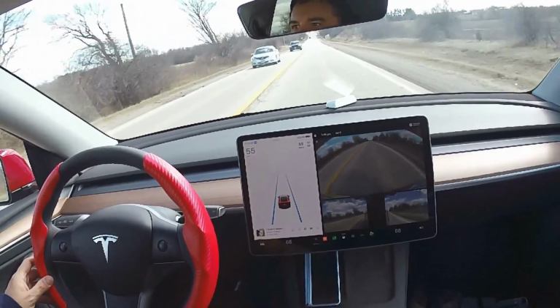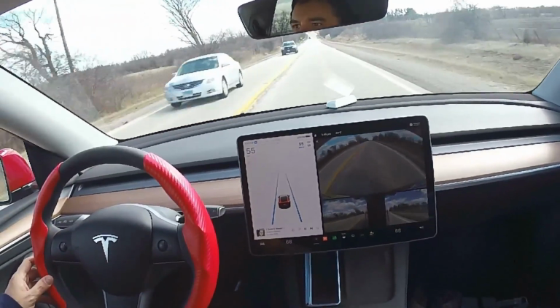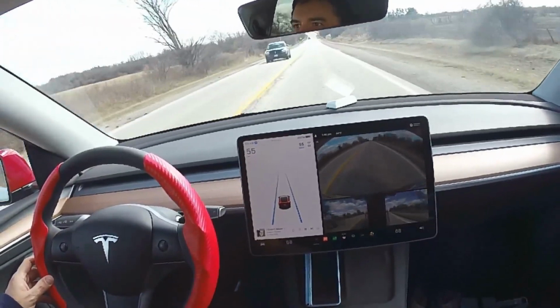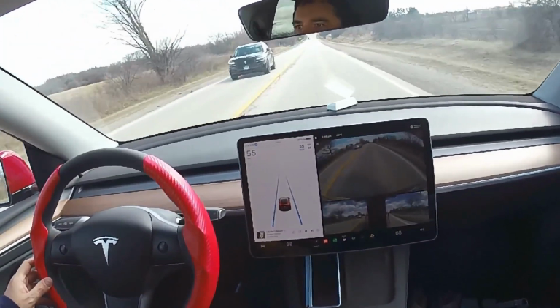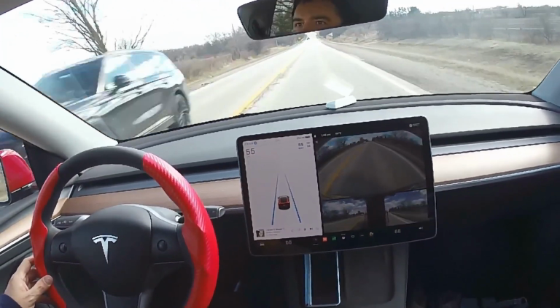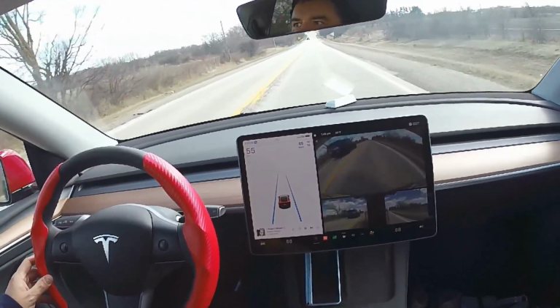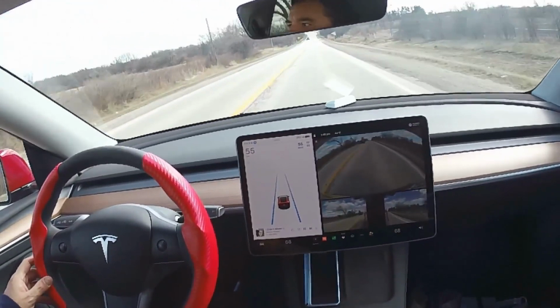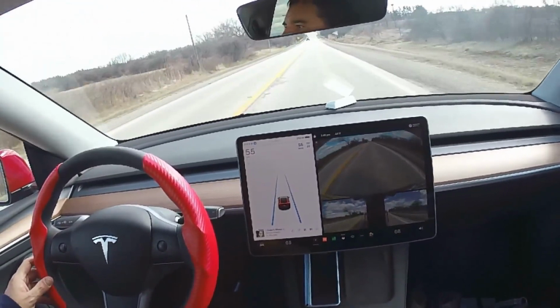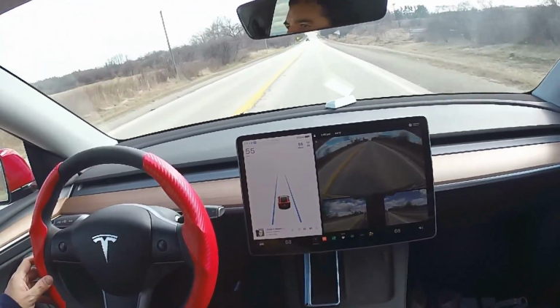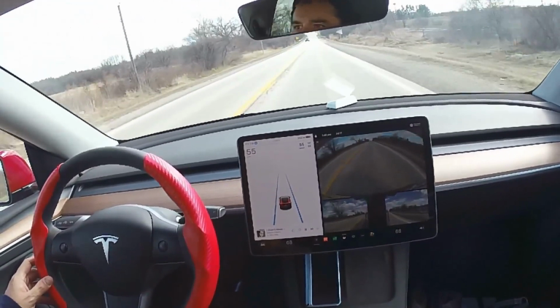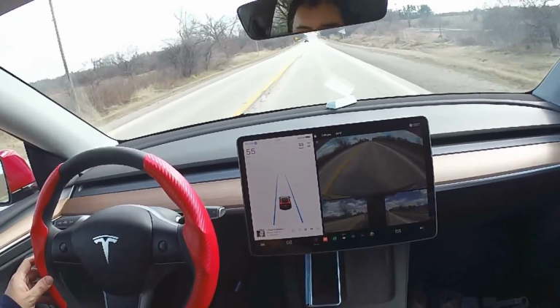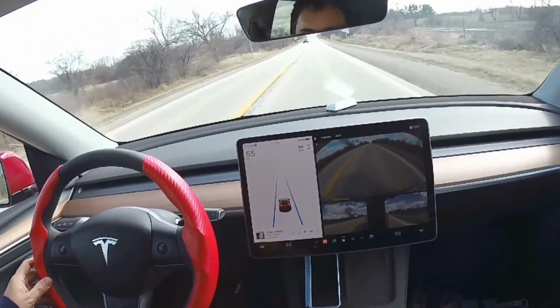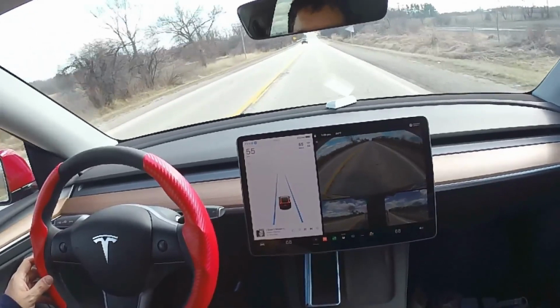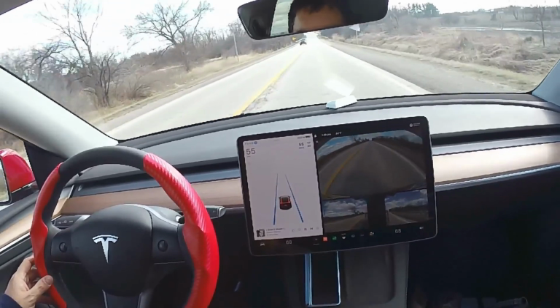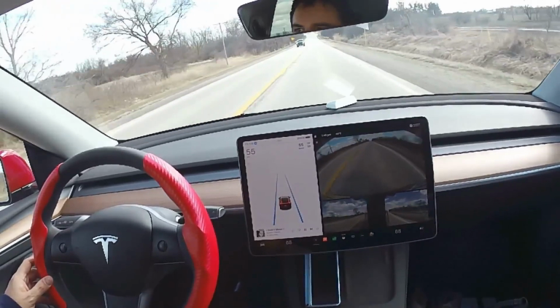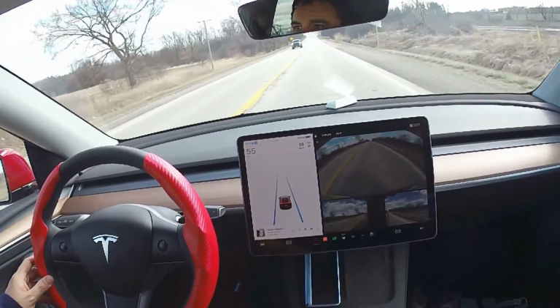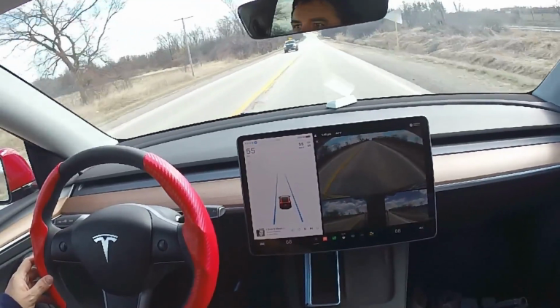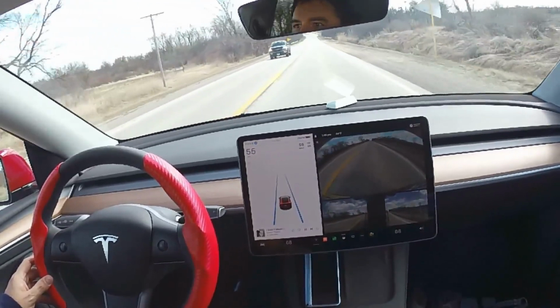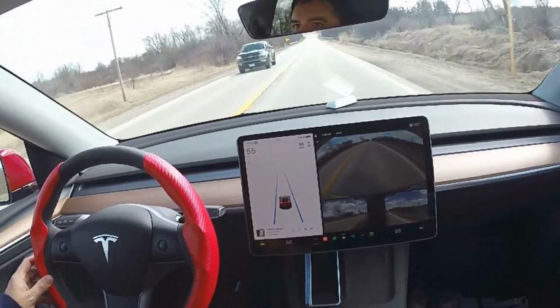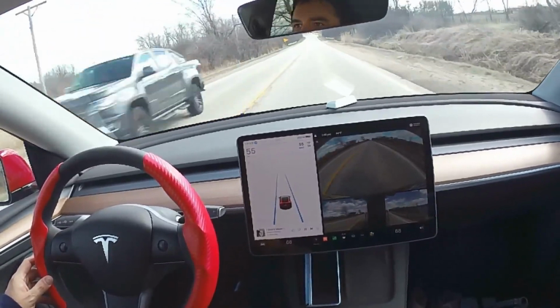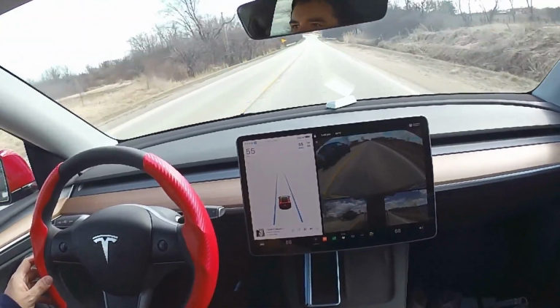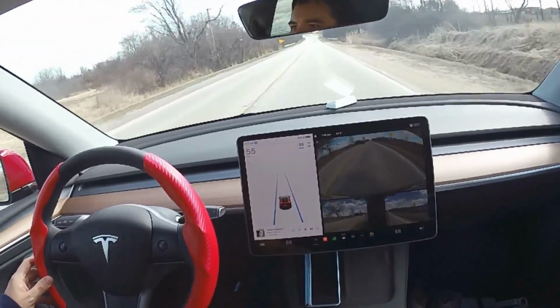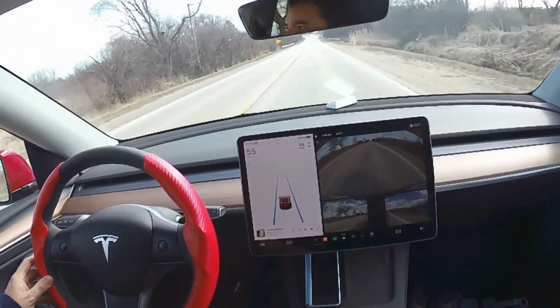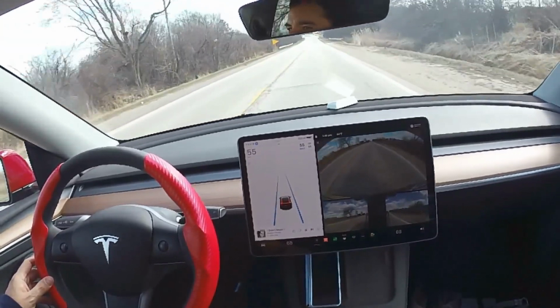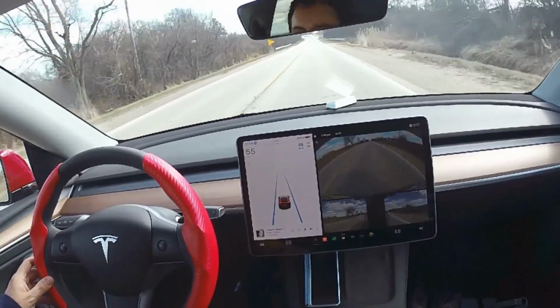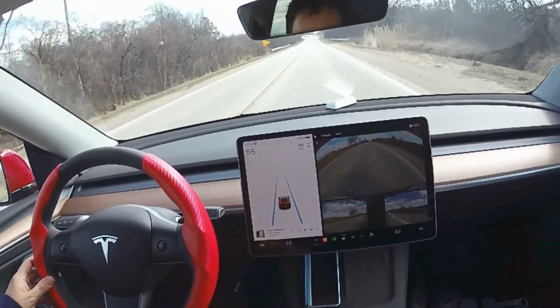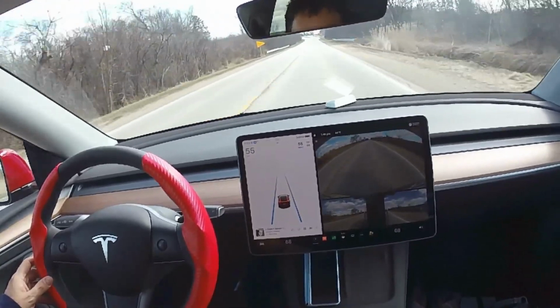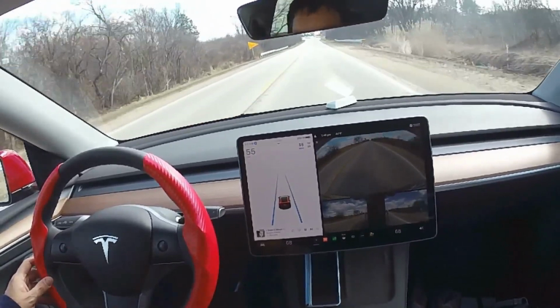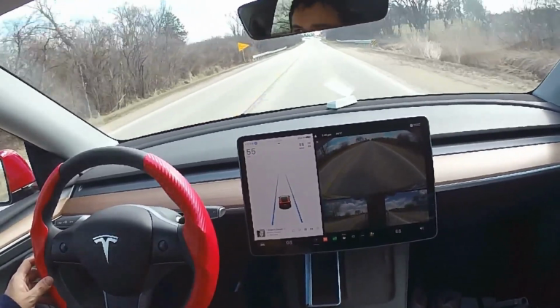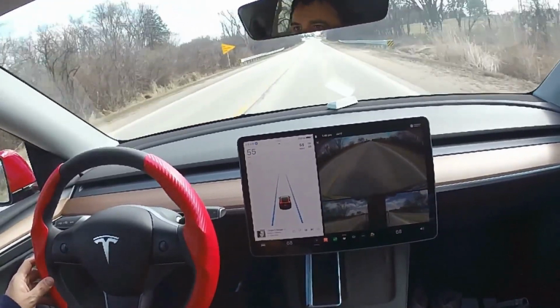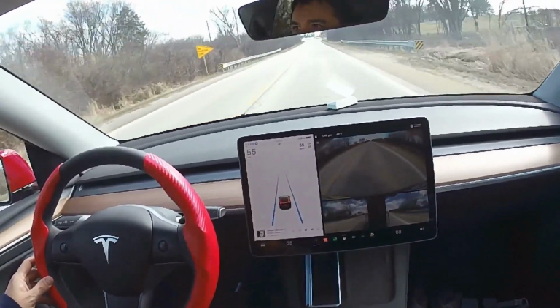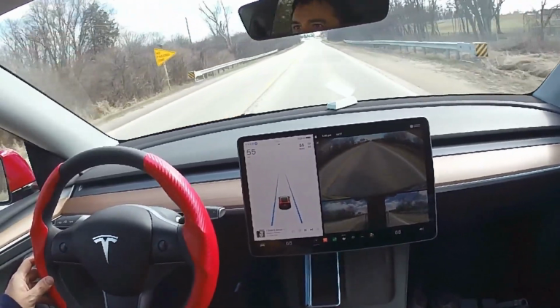That data includes images from cameras on self-driving cars, from which the neural network learns to identify traffic lights, trees, curbs, pedestrians, street signs, and other parts of any given driving environment.